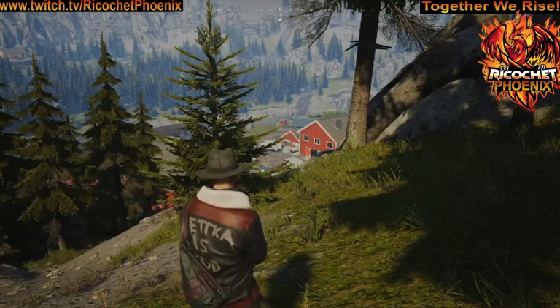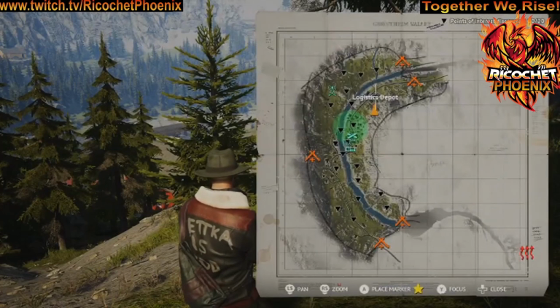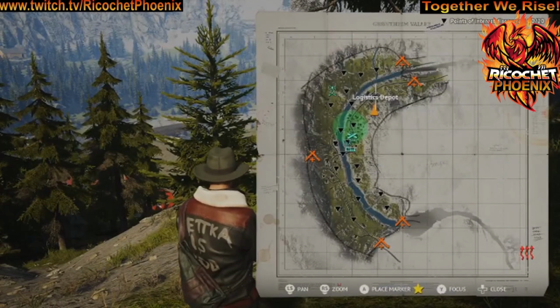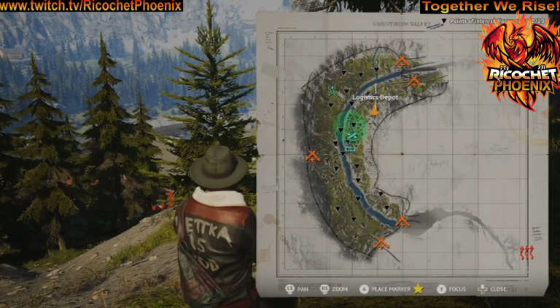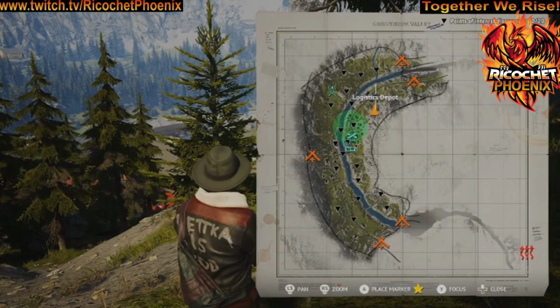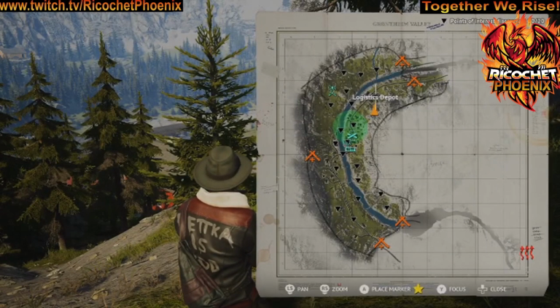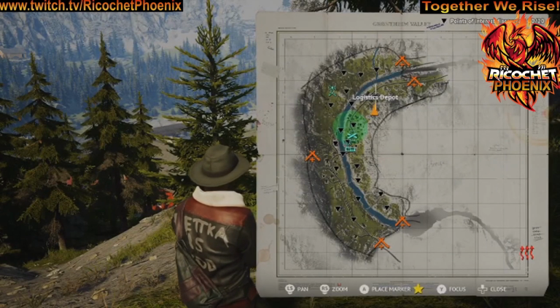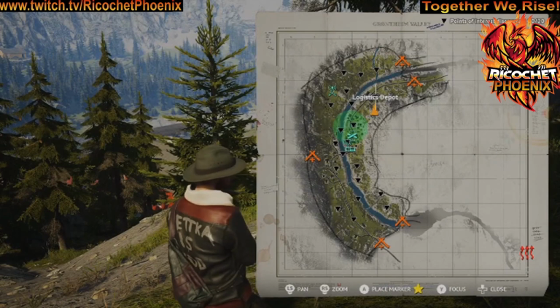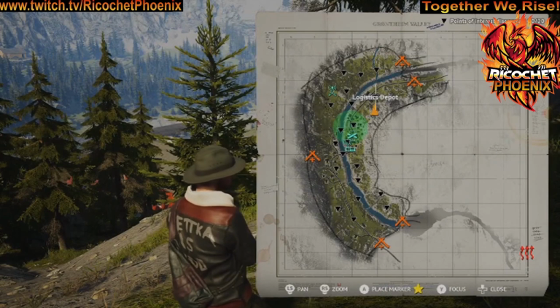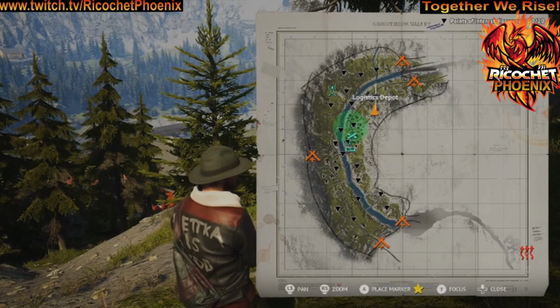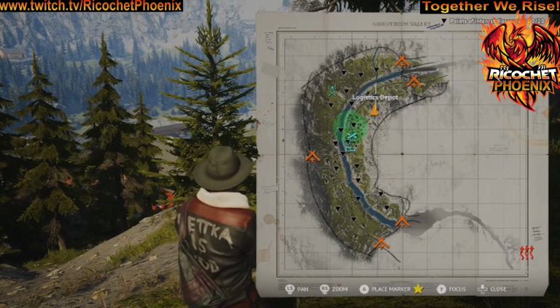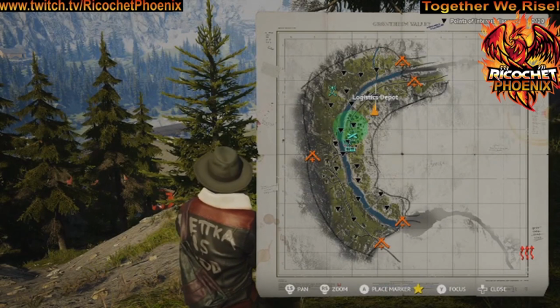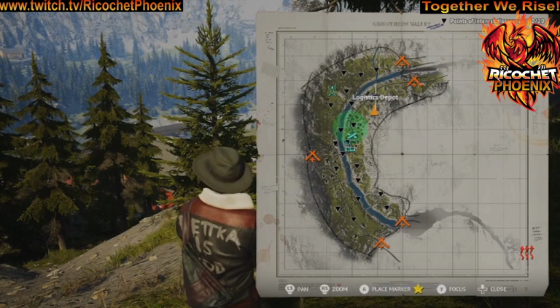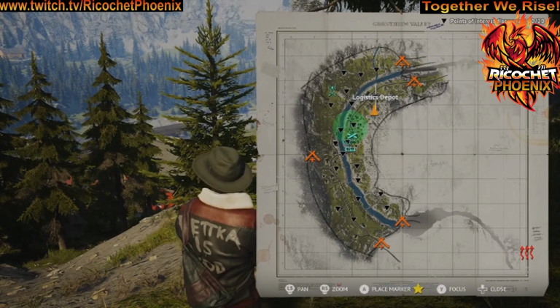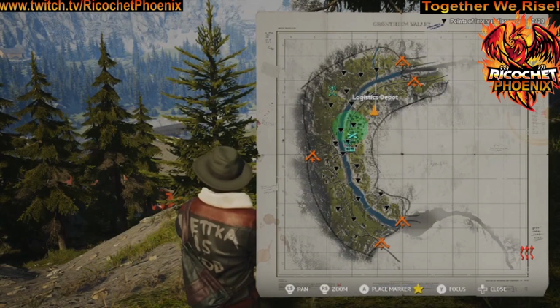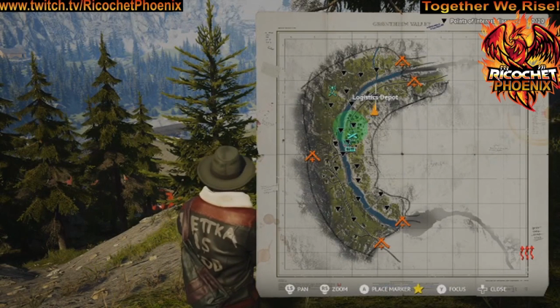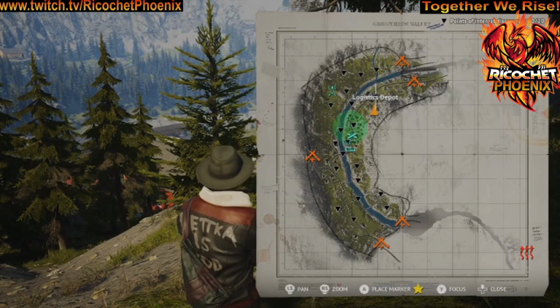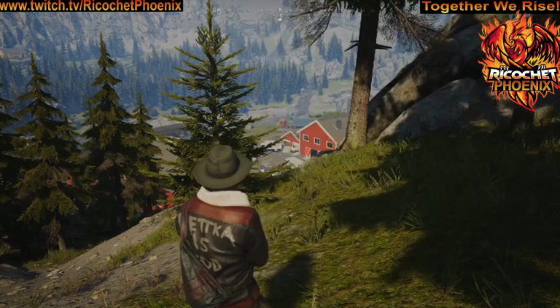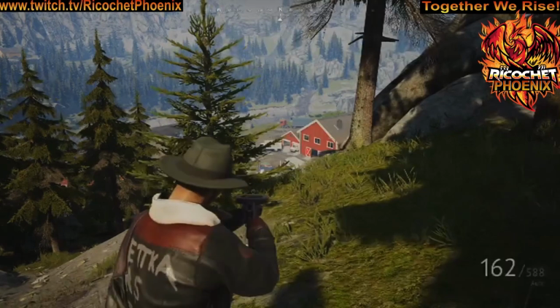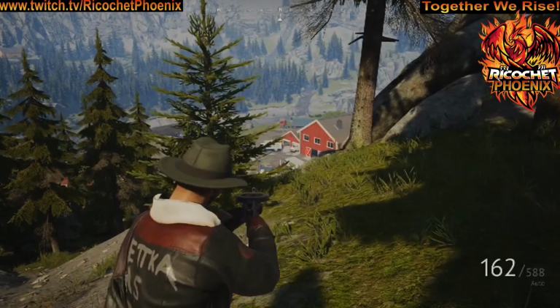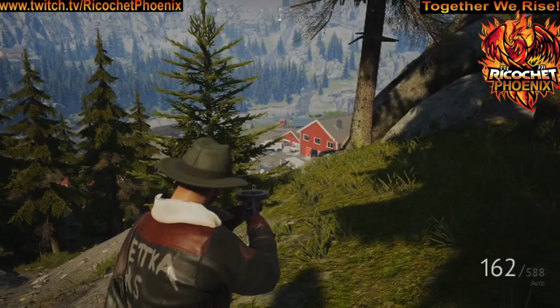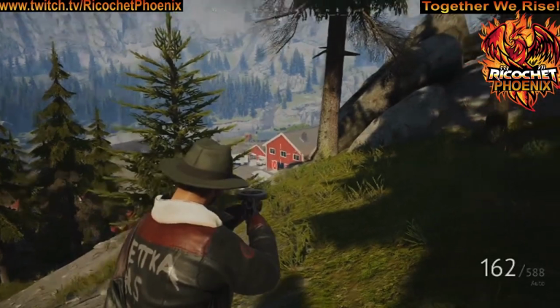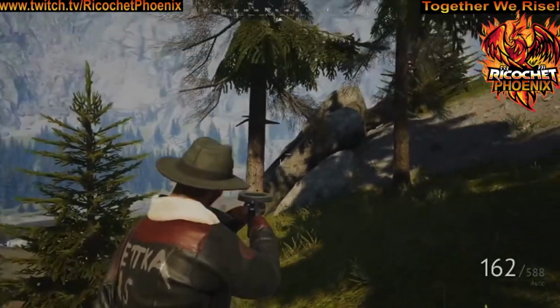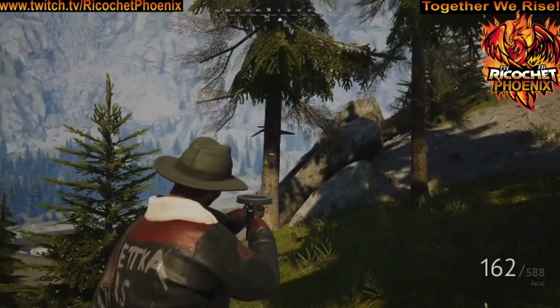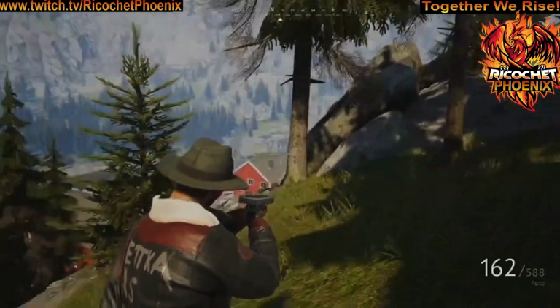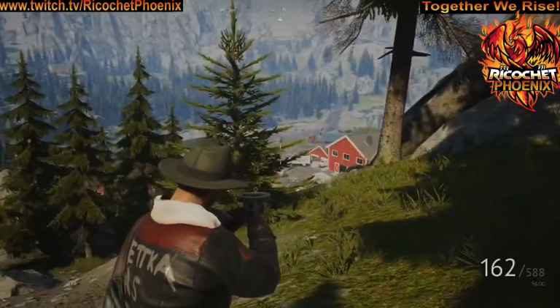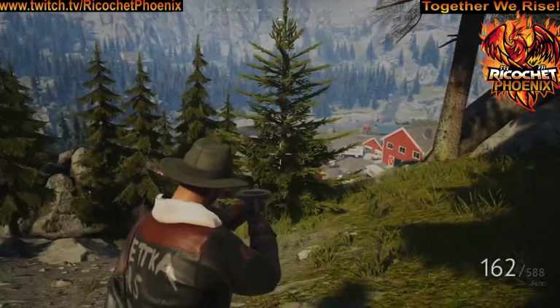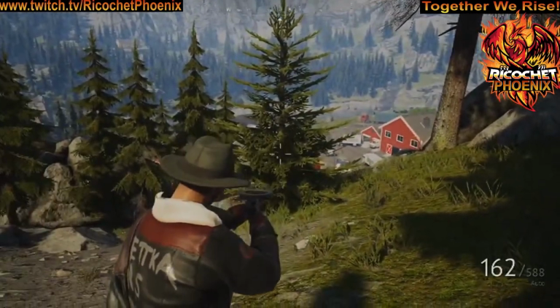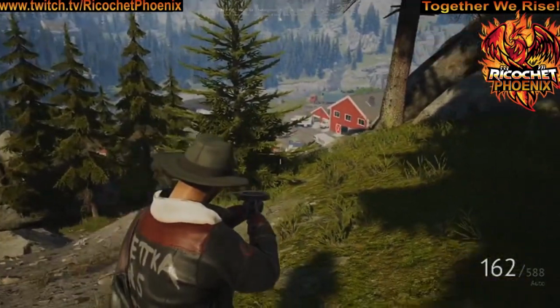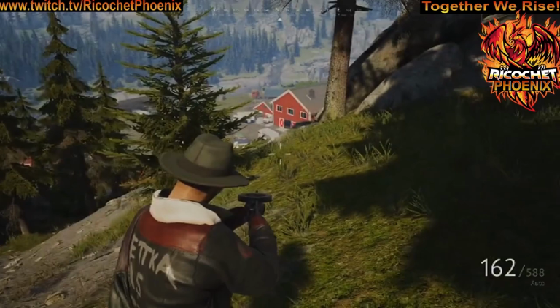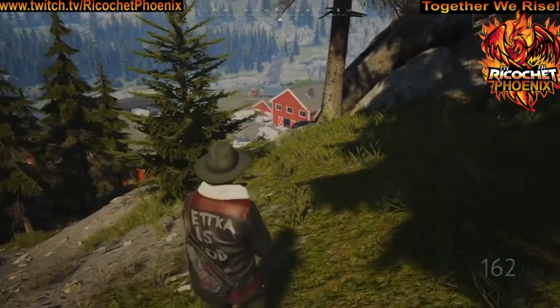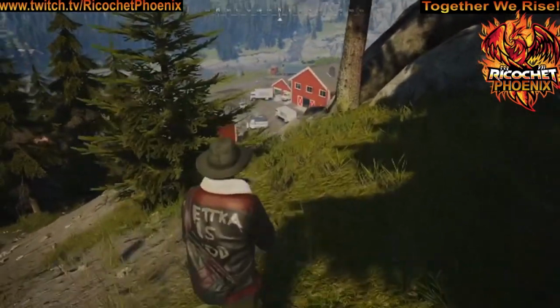For the next stash location, we are located south of Logistics Depot, up on the hillside above the depot itself. The photograph looks this direction — you'll see this tree in the photograph. That tree and the stash is located right in between them on the ground here.